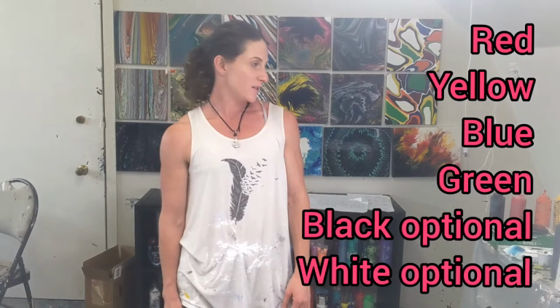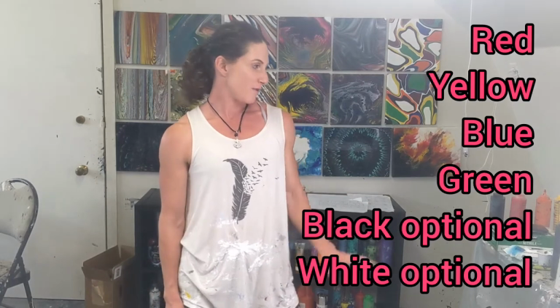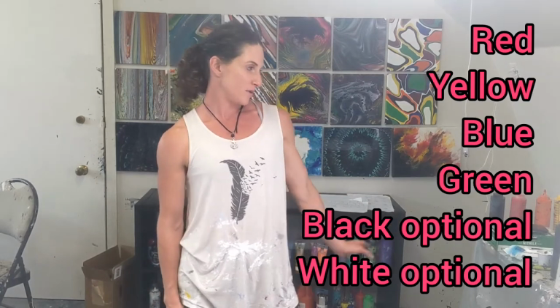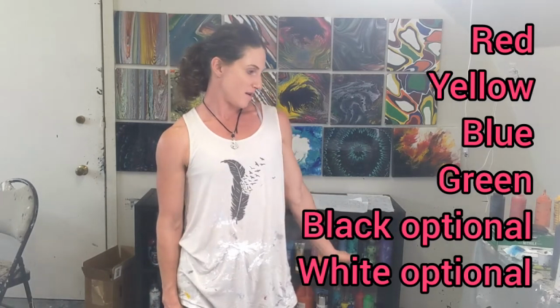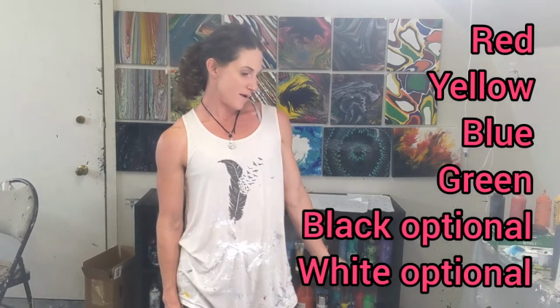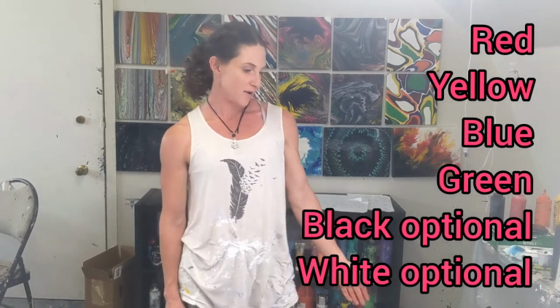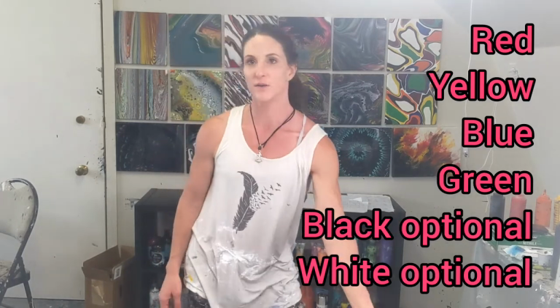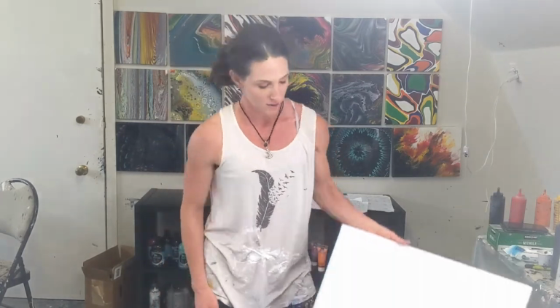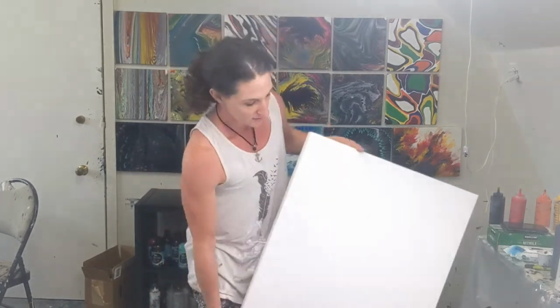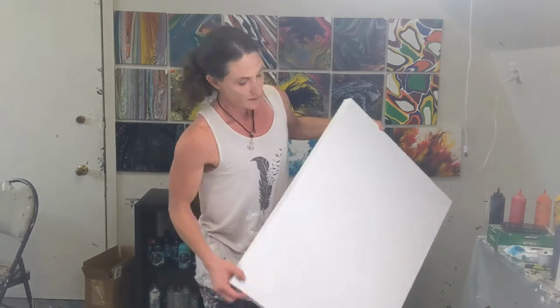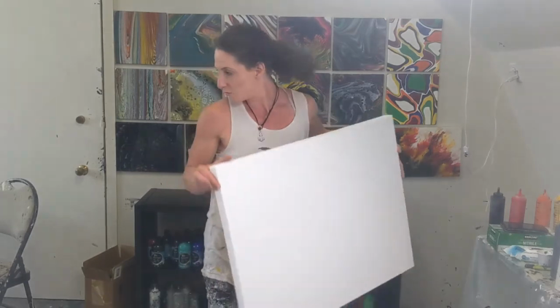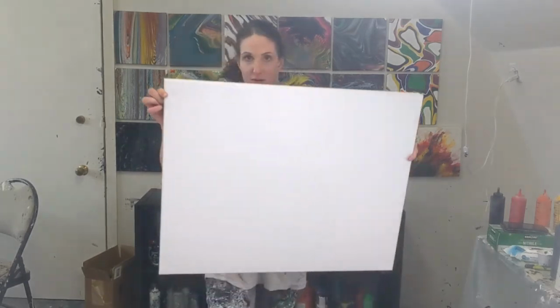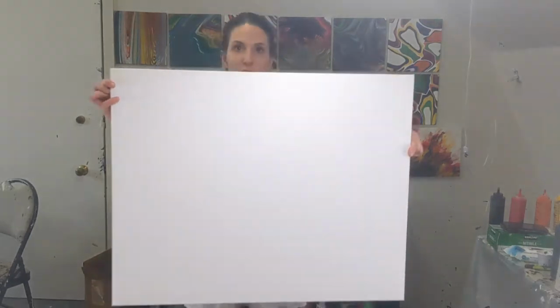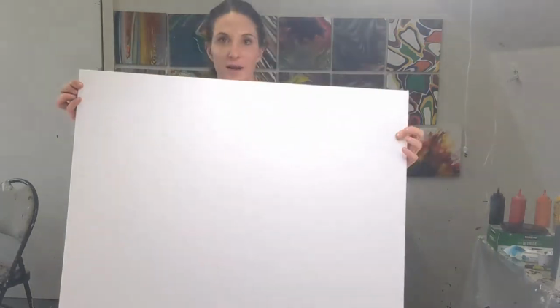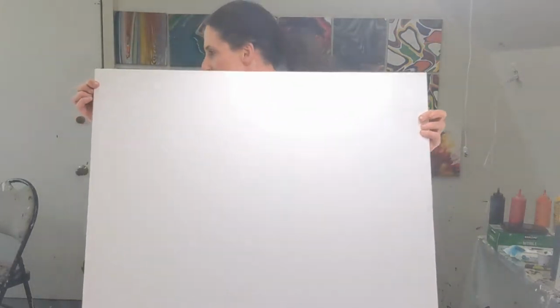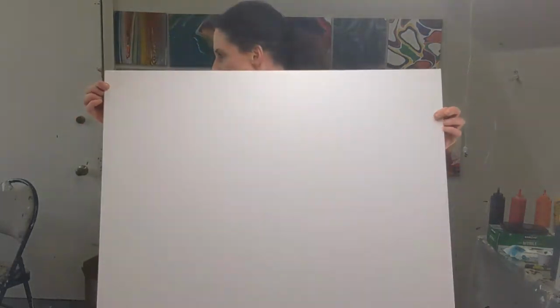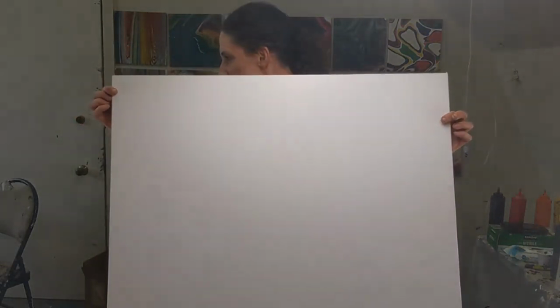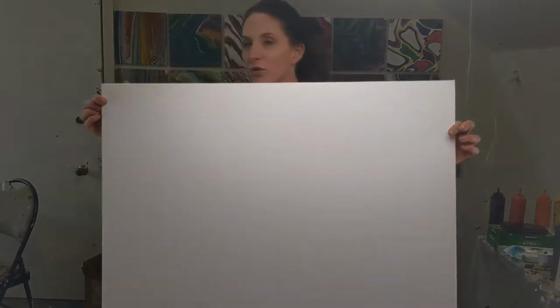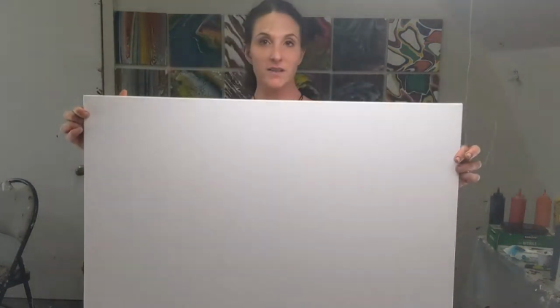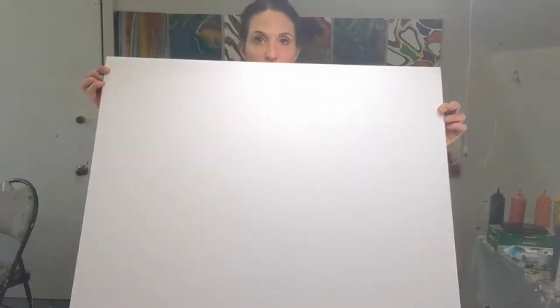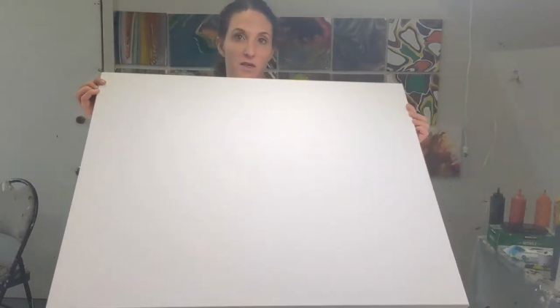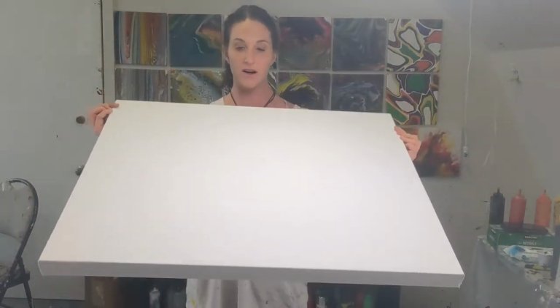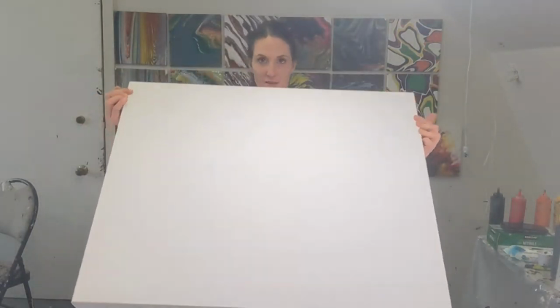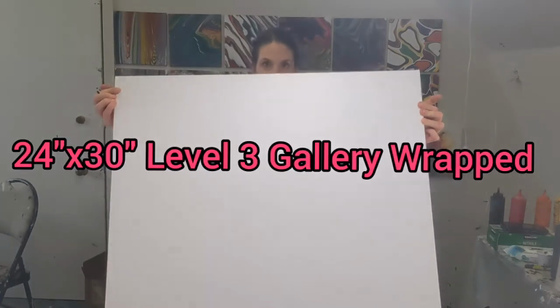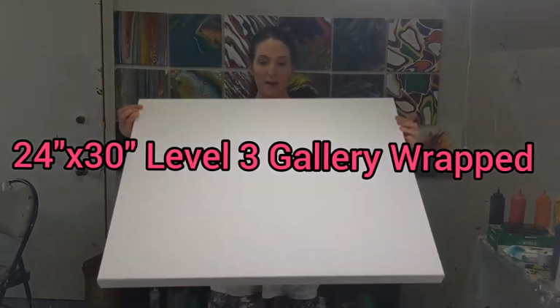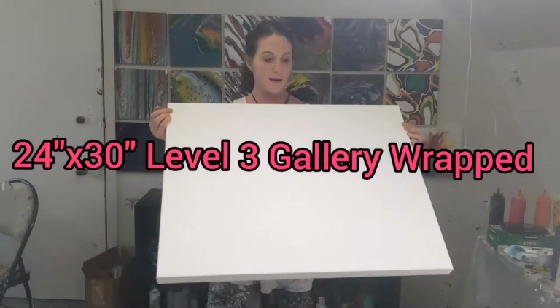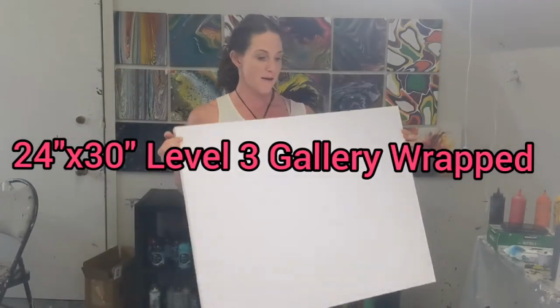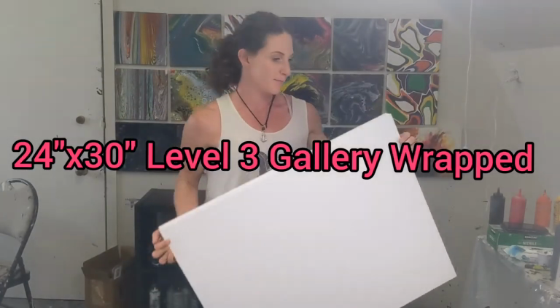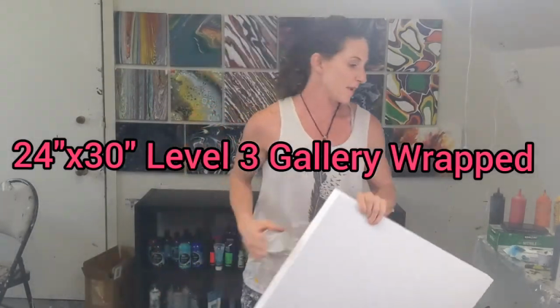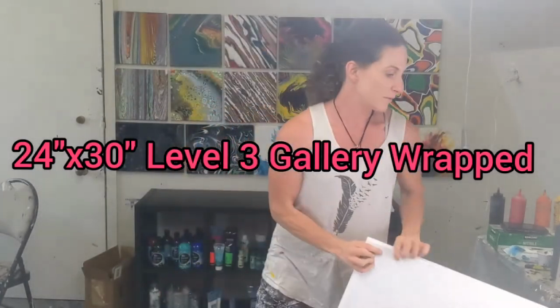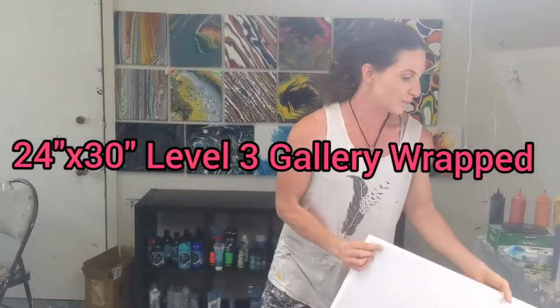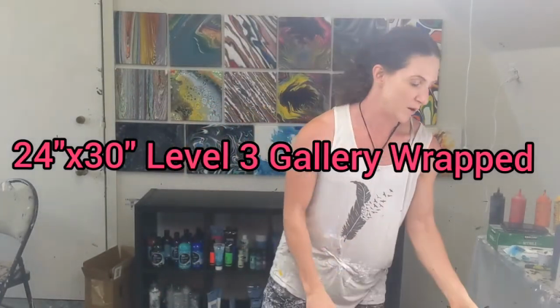So I have a few of them there. I'm going to do it on a 24 by 30 canvas — it's pretty big. And I'm going to spin it out.